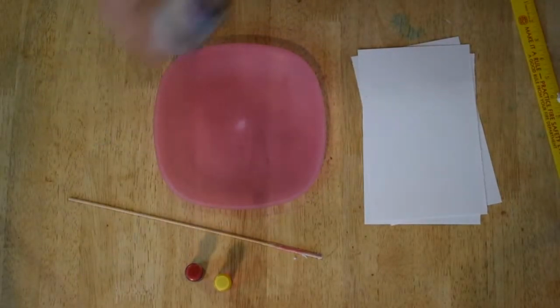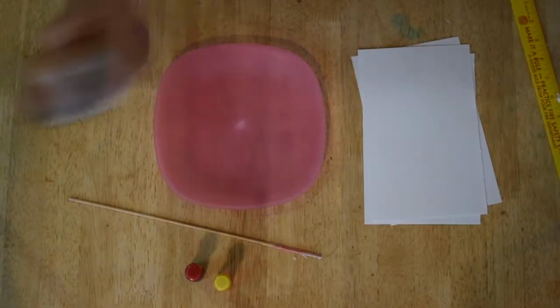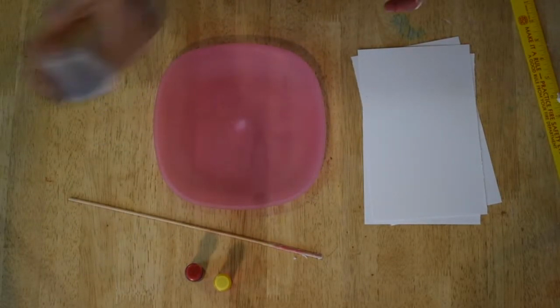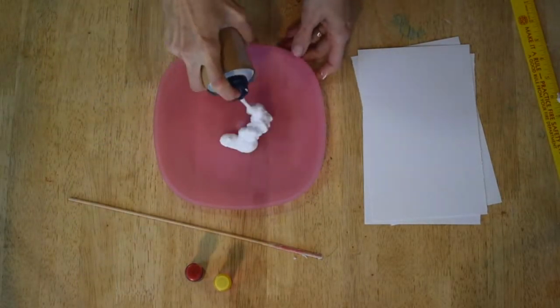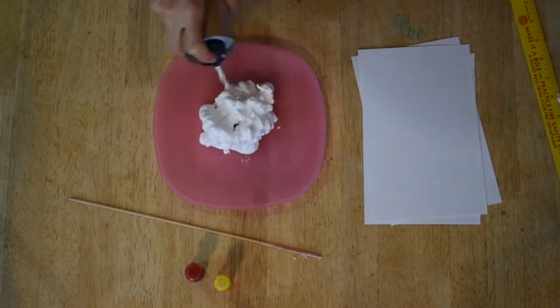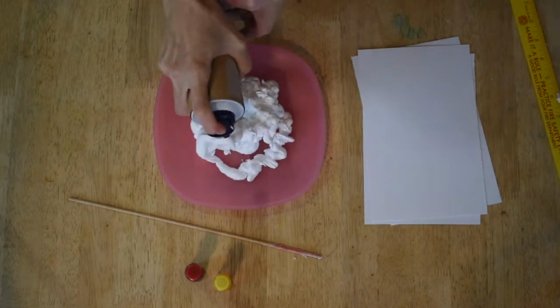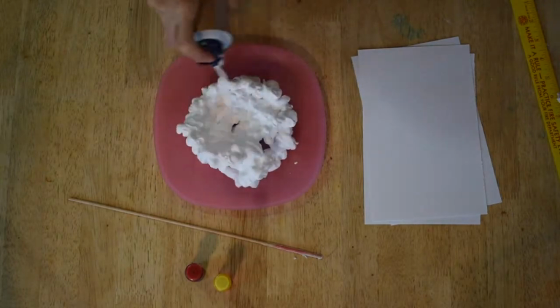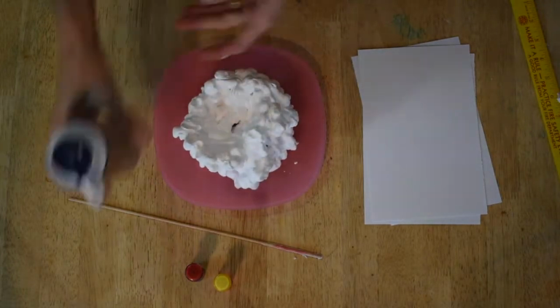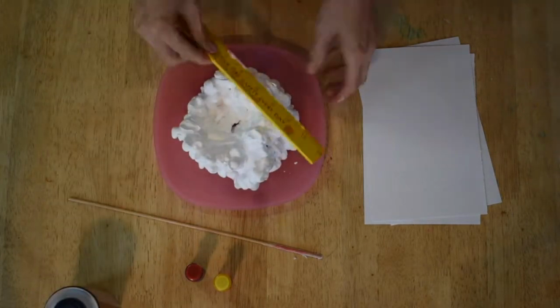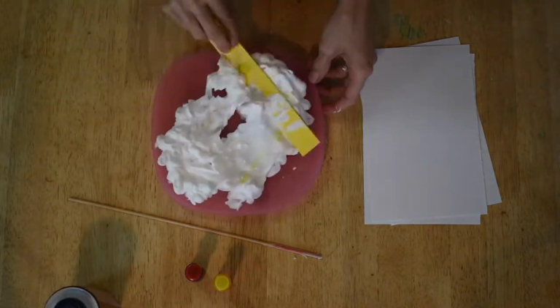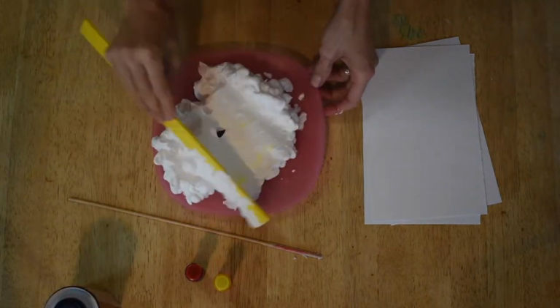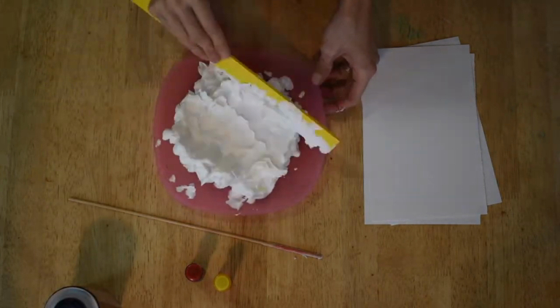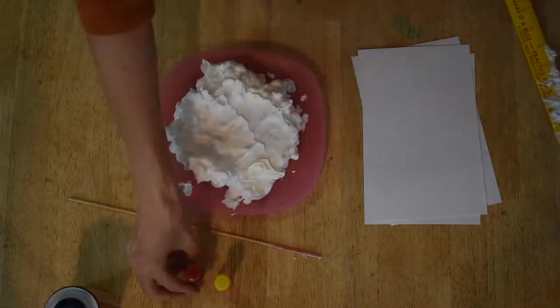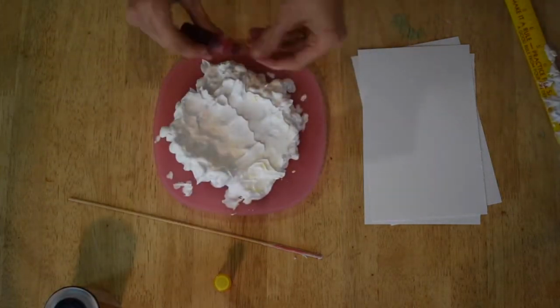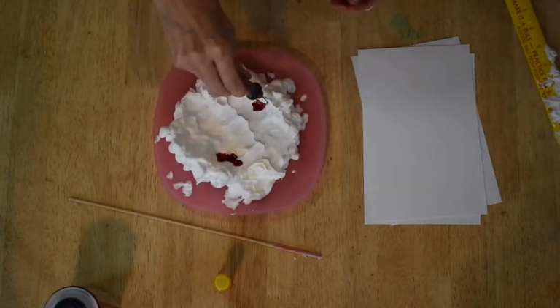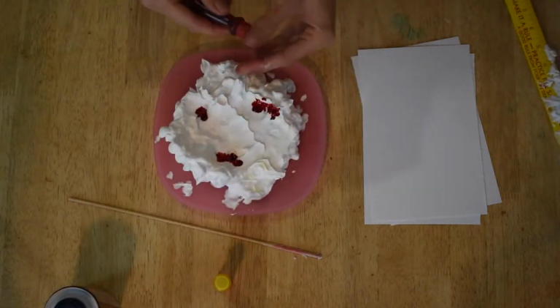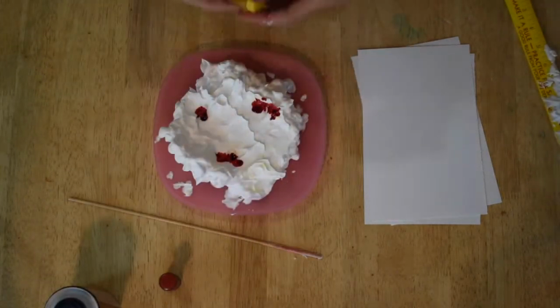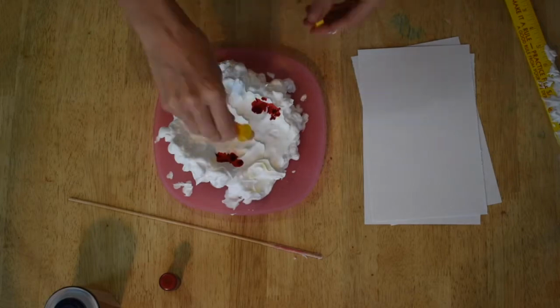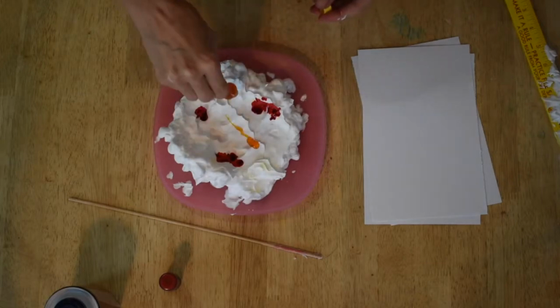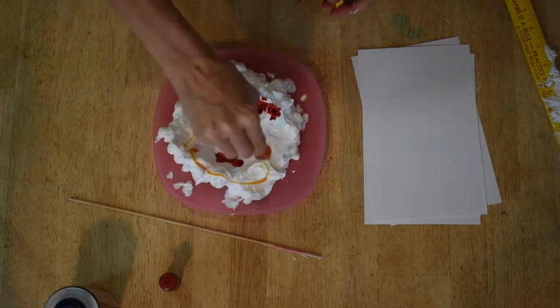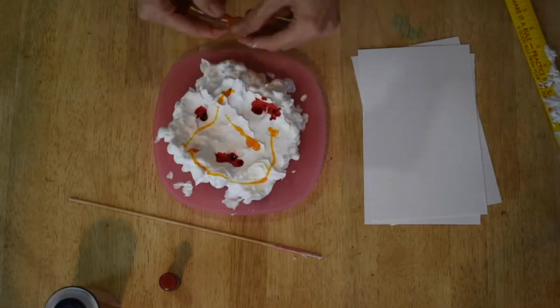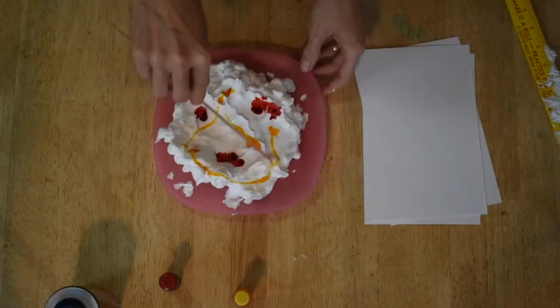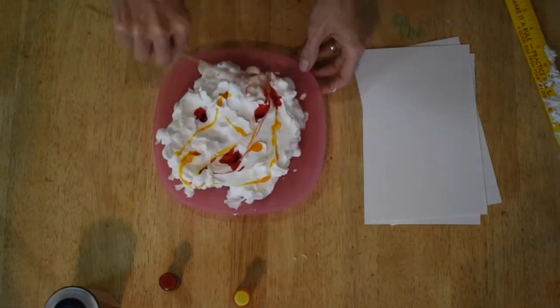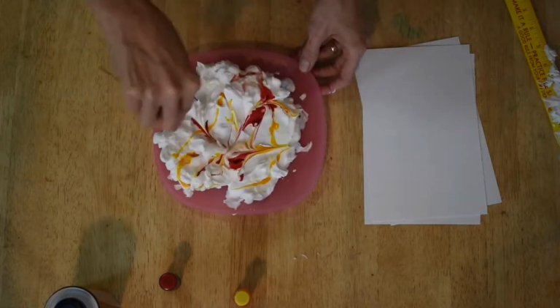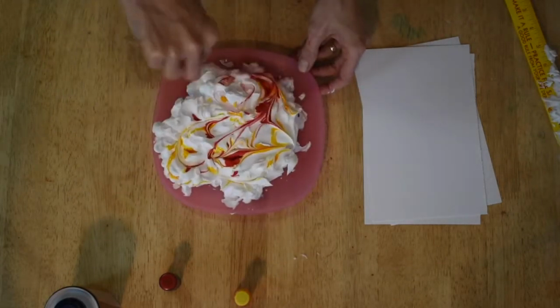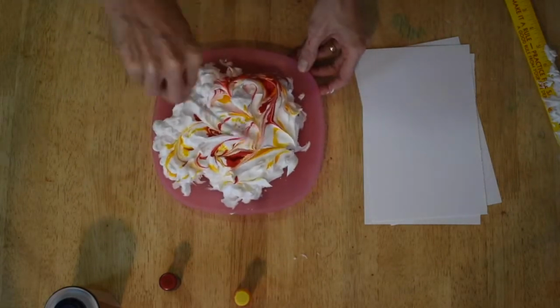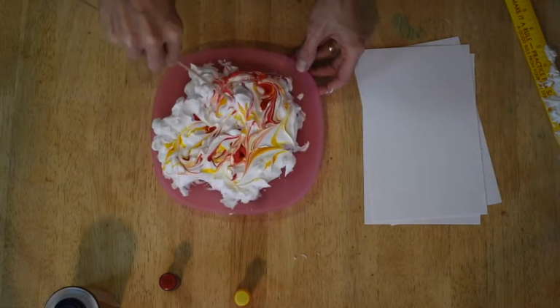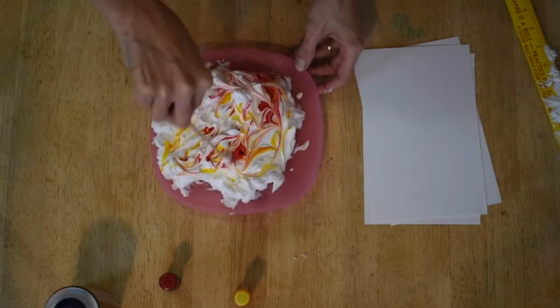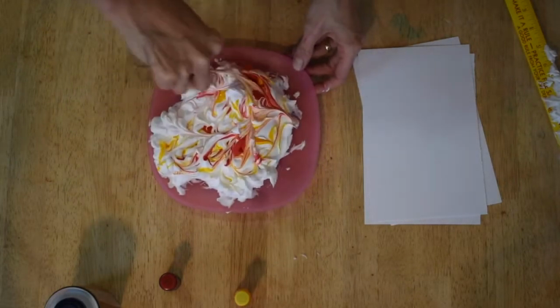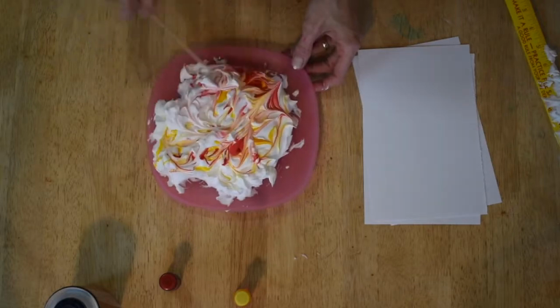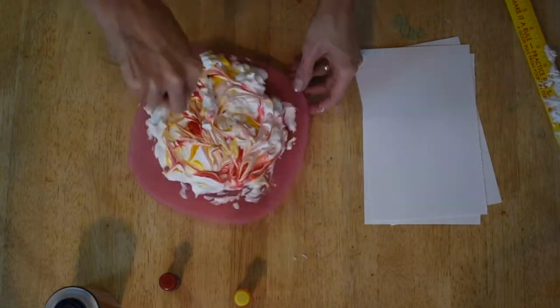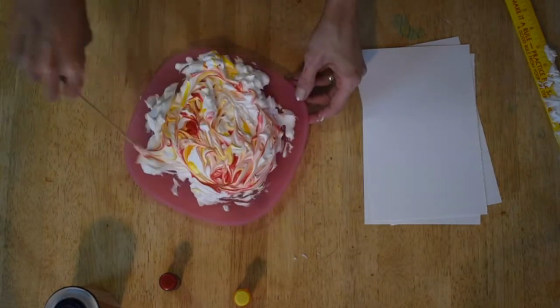First, shake the container and spray a layer of shaving cream over the plate. Smooth it out if you need to. Put a few drops of yellow and red coloring around the shaving cream. Next, swirl the colors around. The different colors will make an interesting pattern.